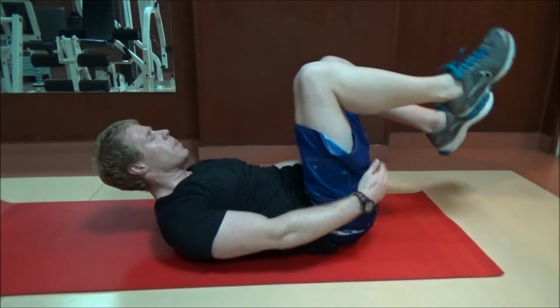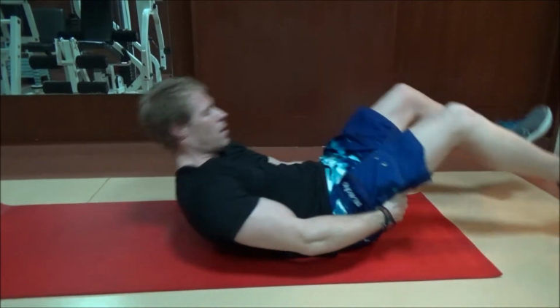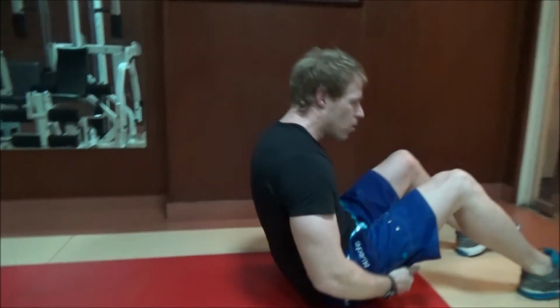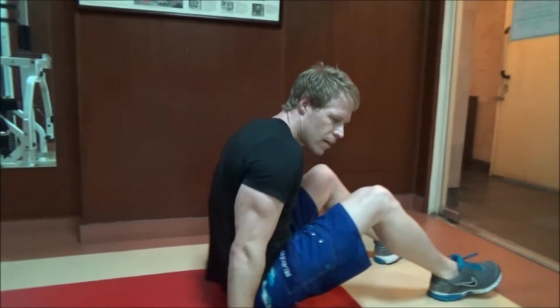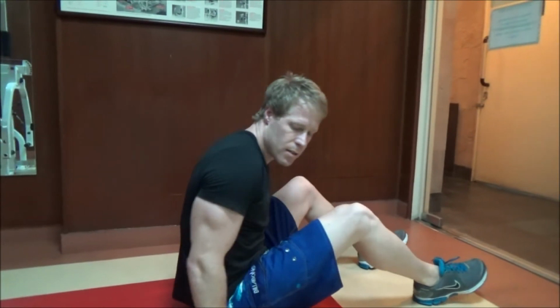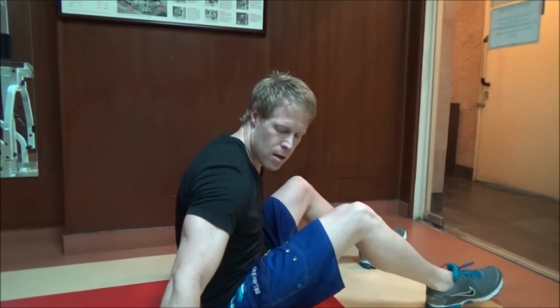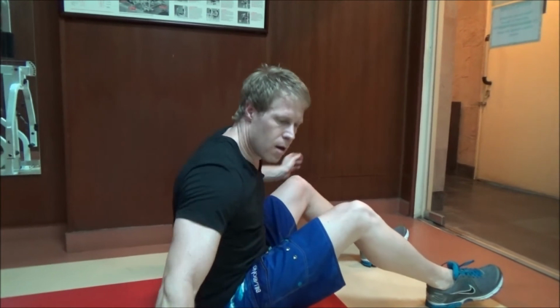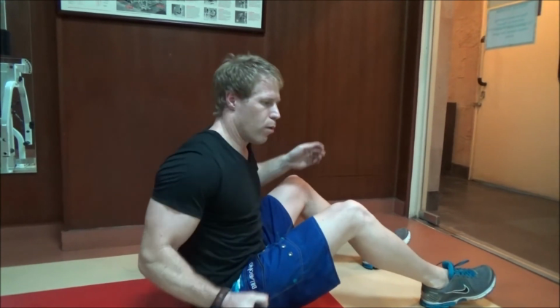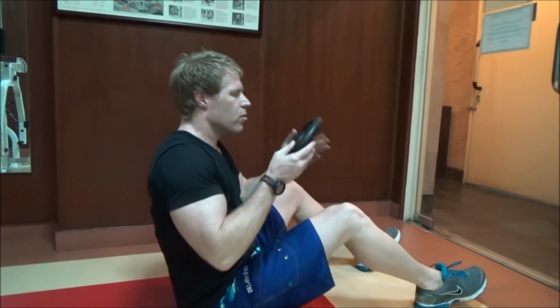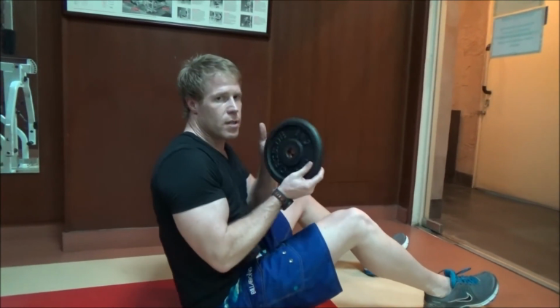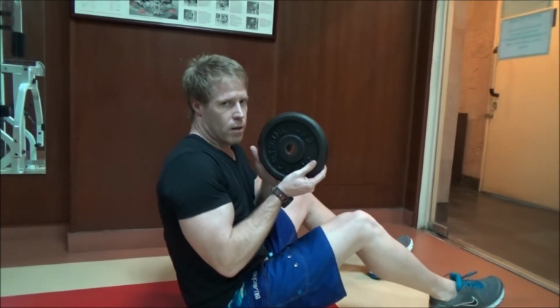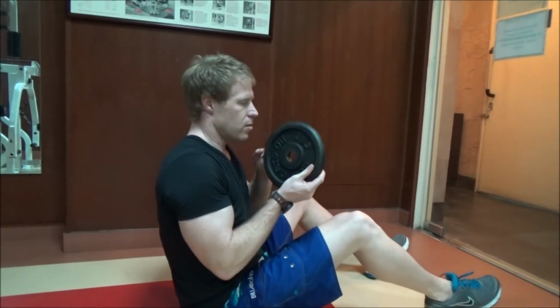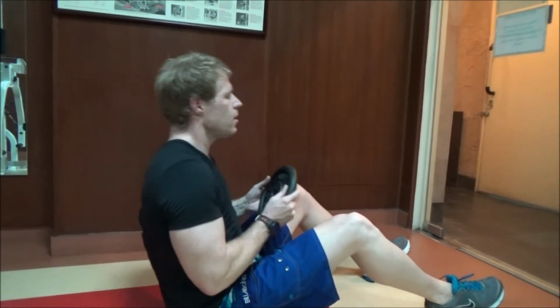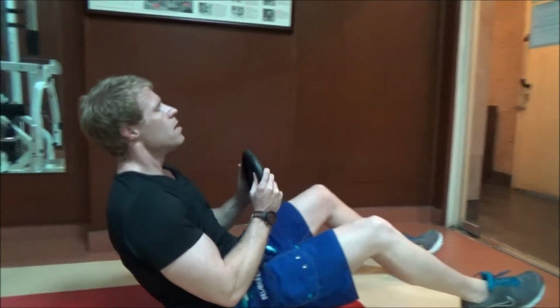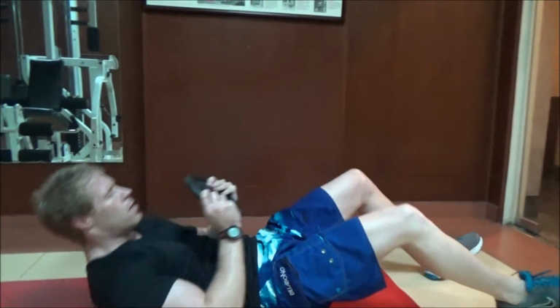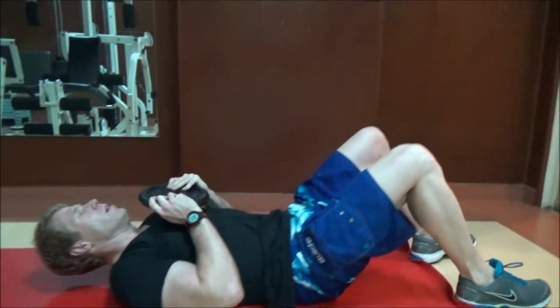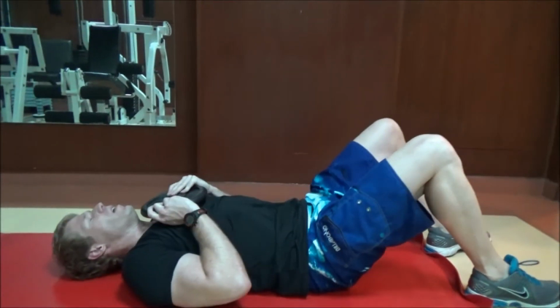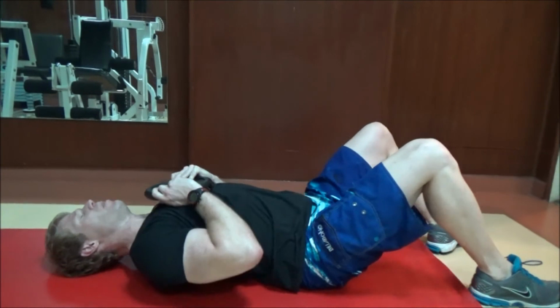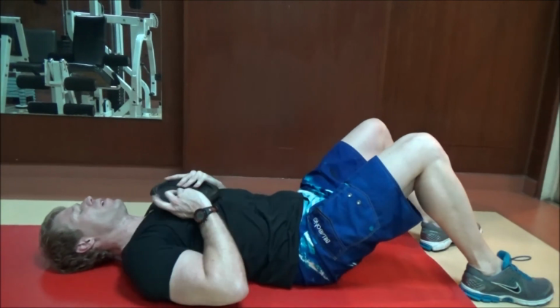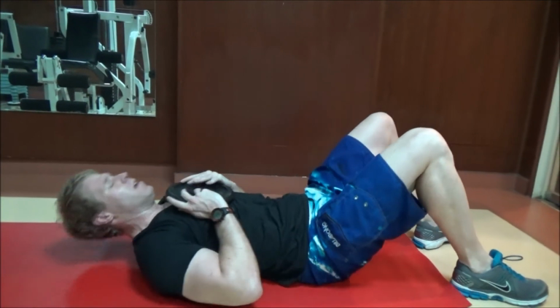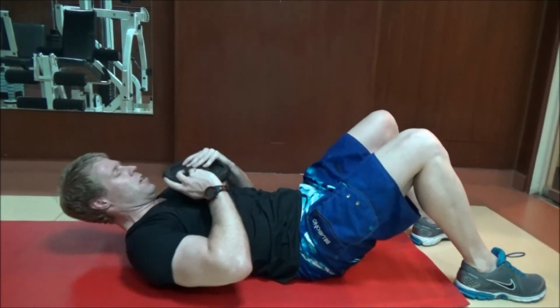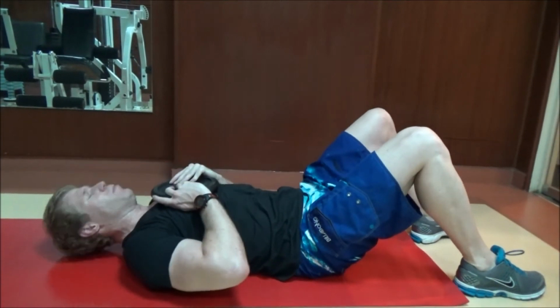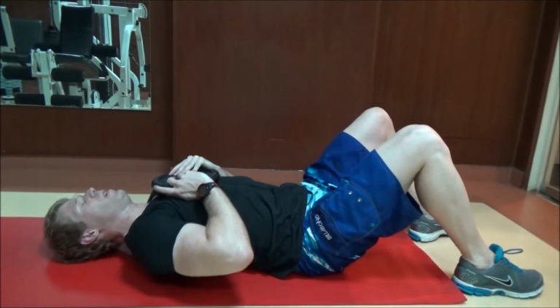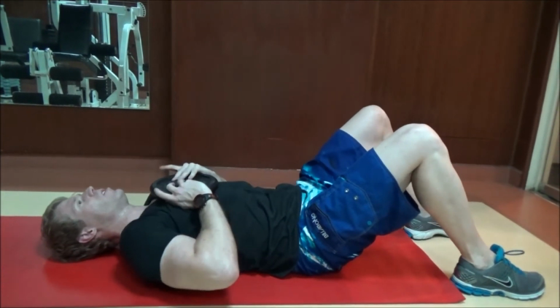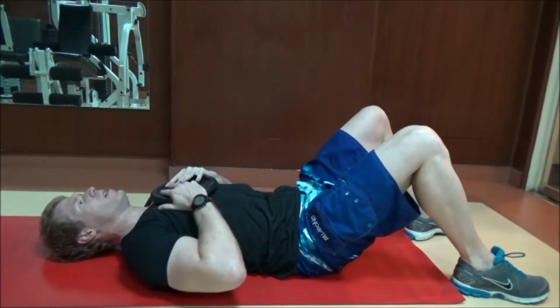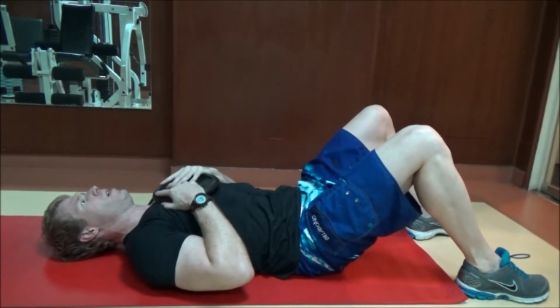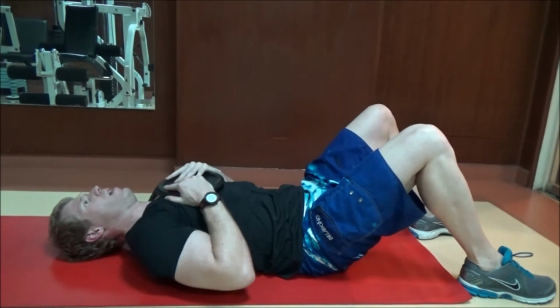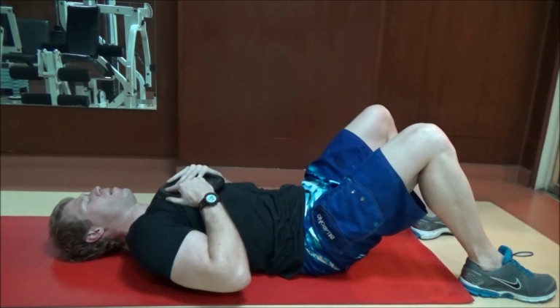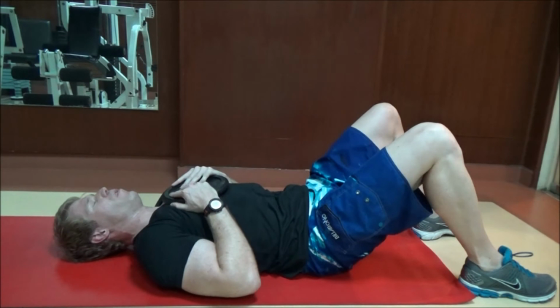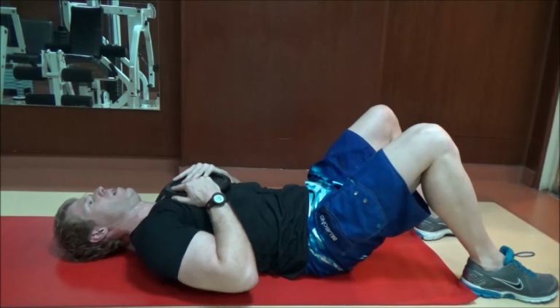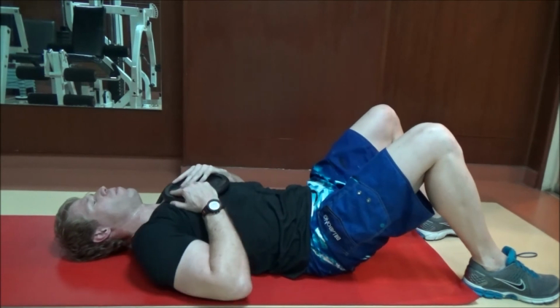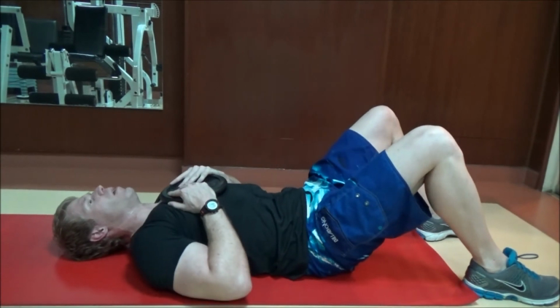And we complete the exercise with normal crunches. Let's use a weight to make it a little bit more difficult — just put the weight on your chest and move your upper body up.